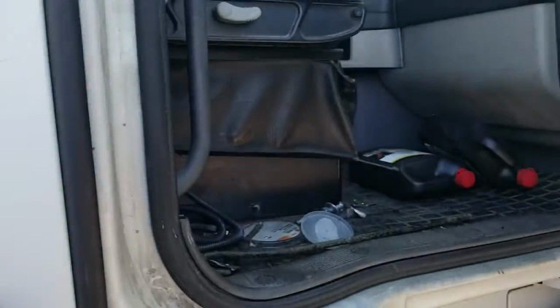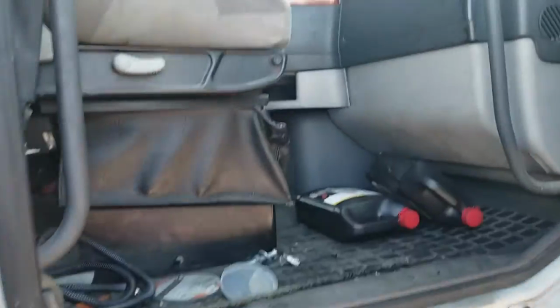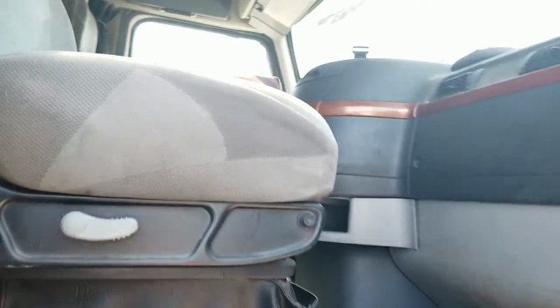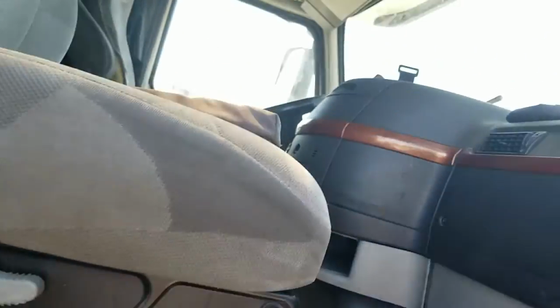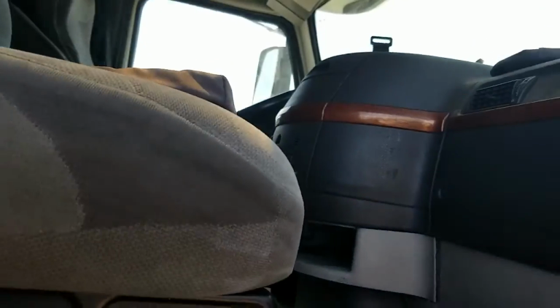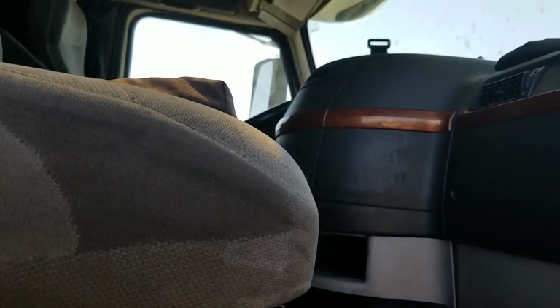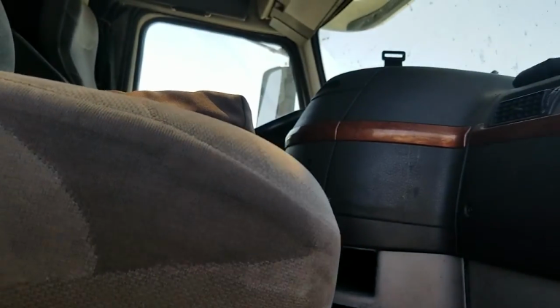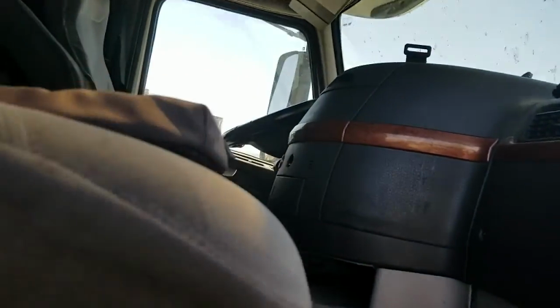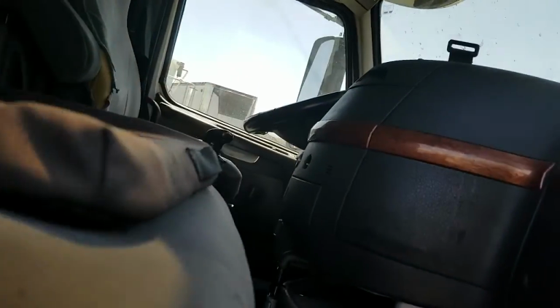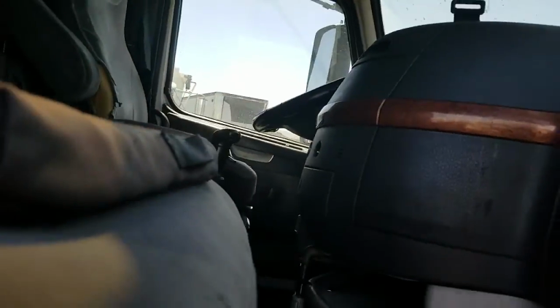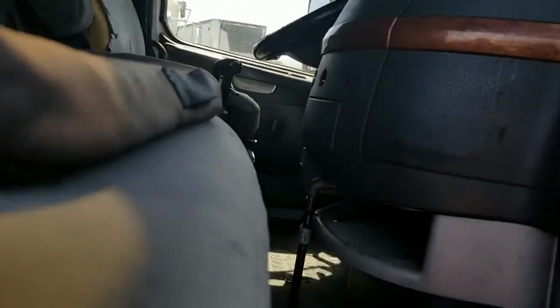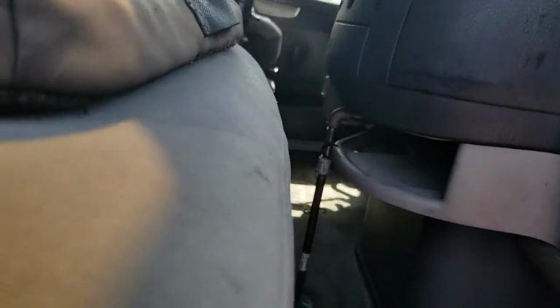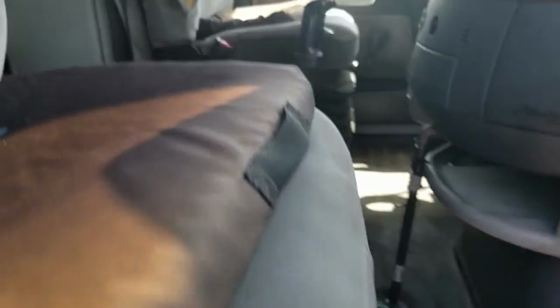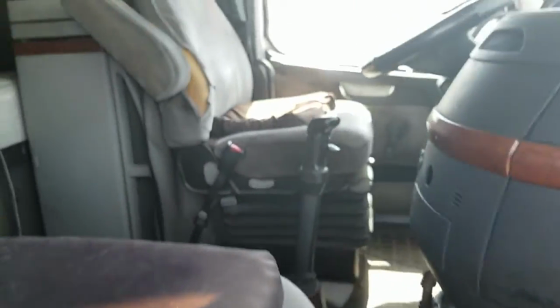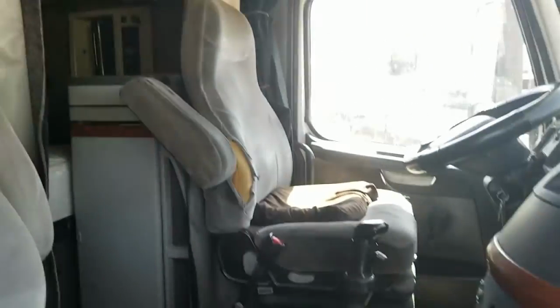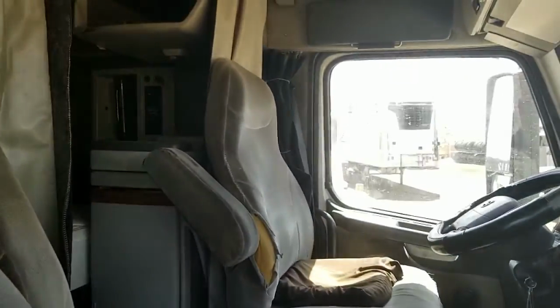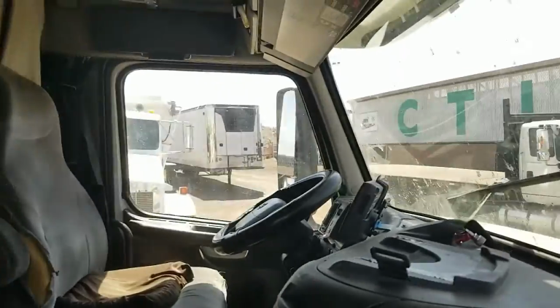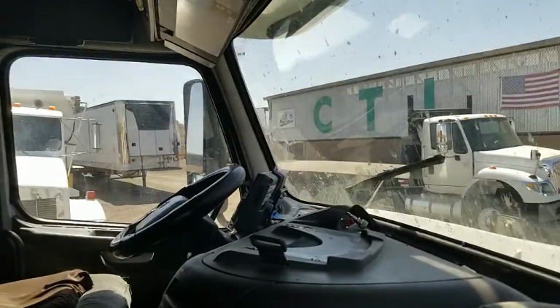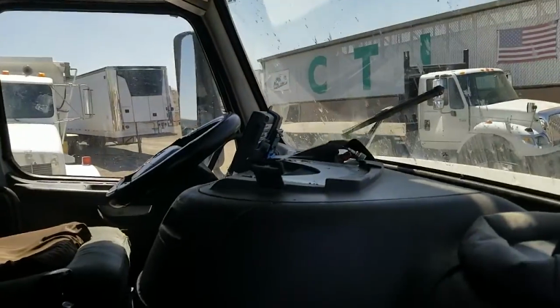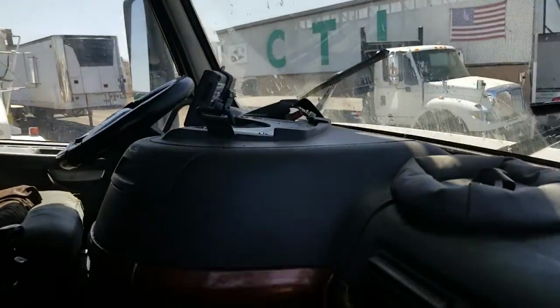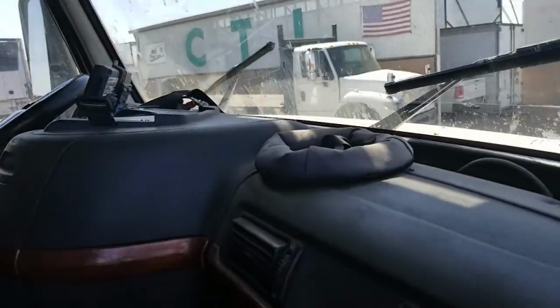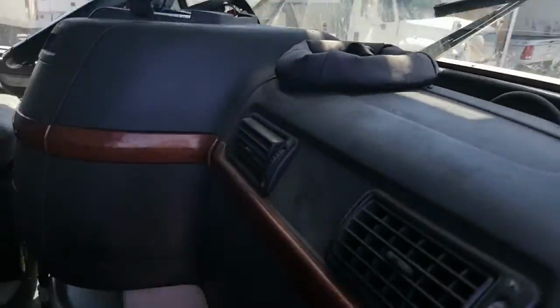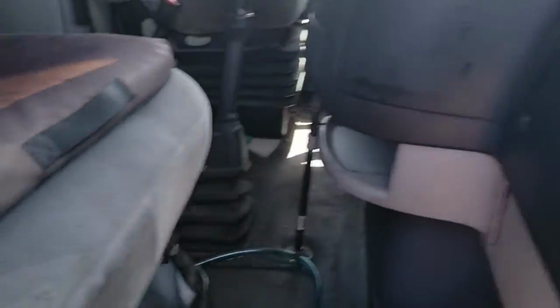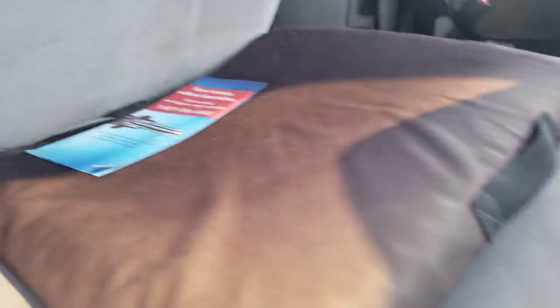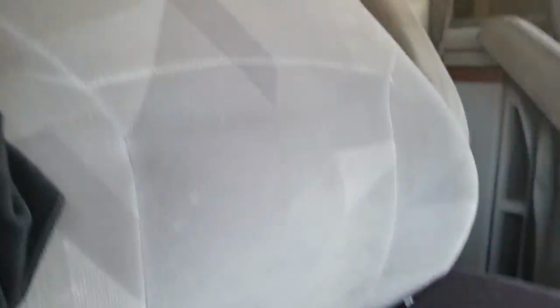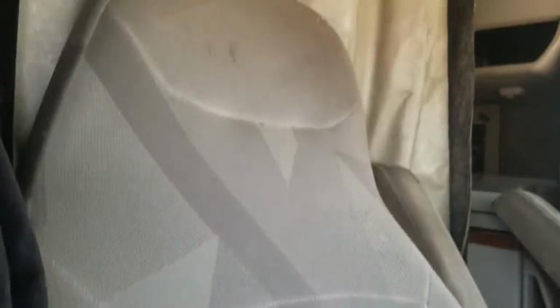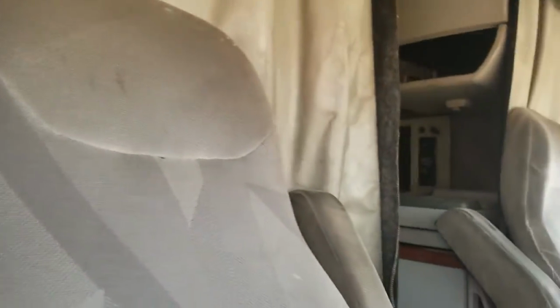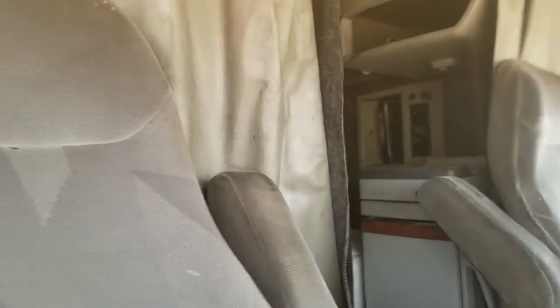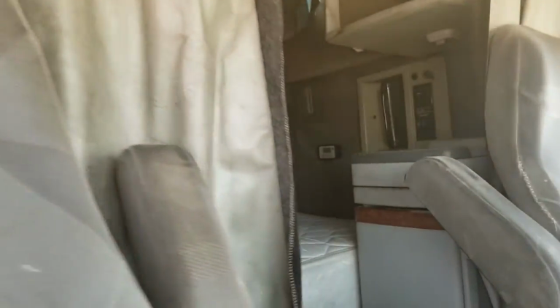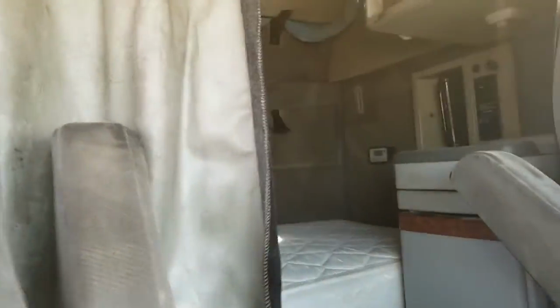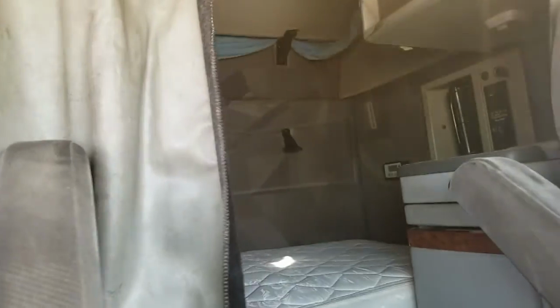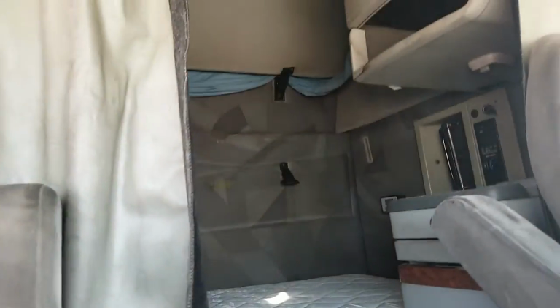Climb up and take a look inside the cab. The cab's a little dirty, but can be cleaned up. It is a double bunk.